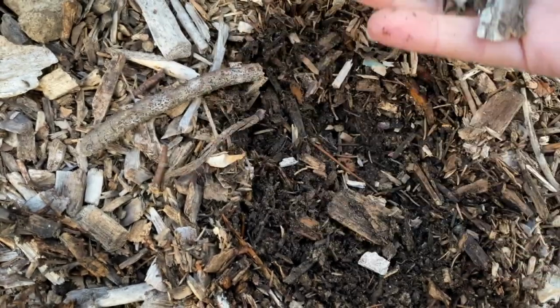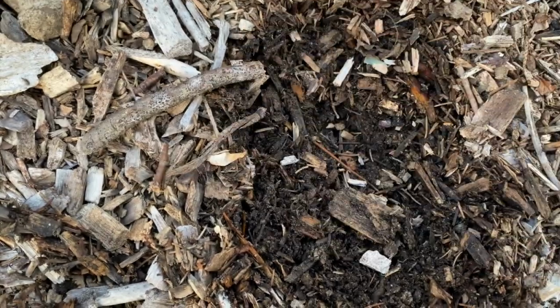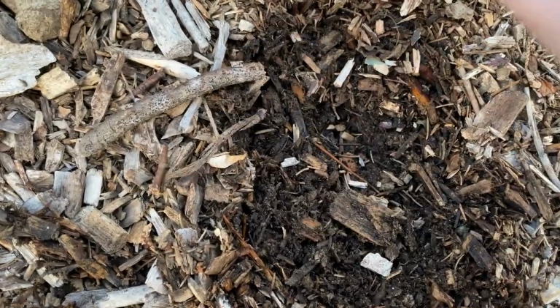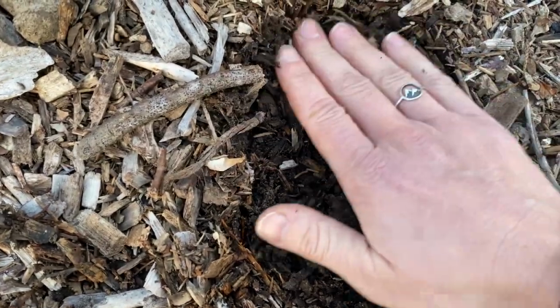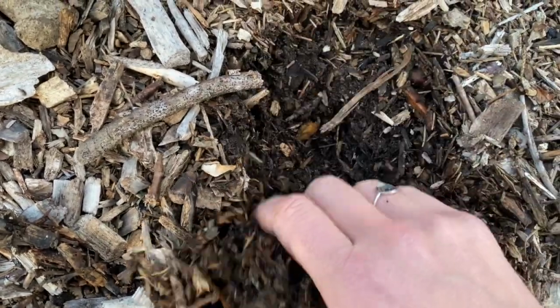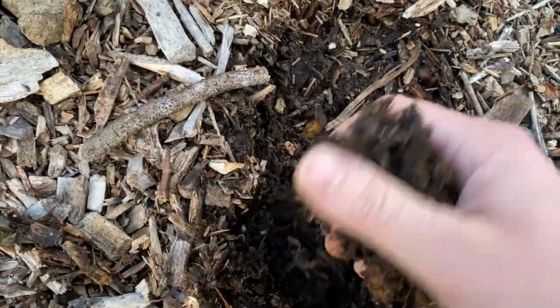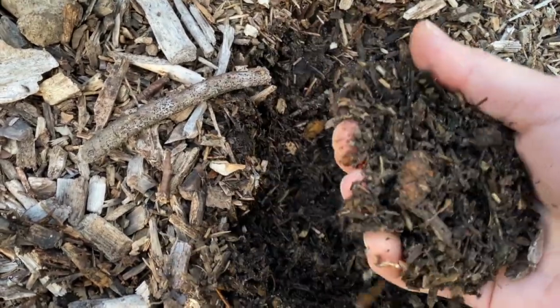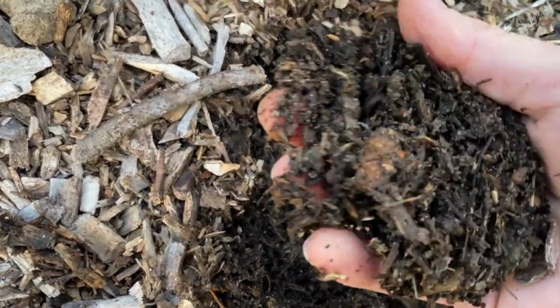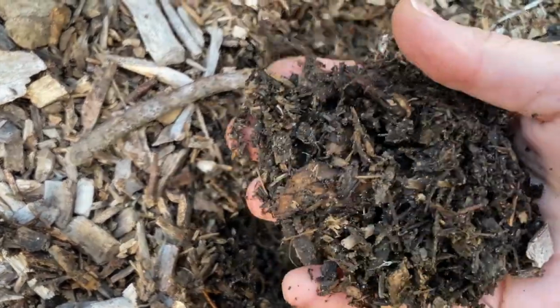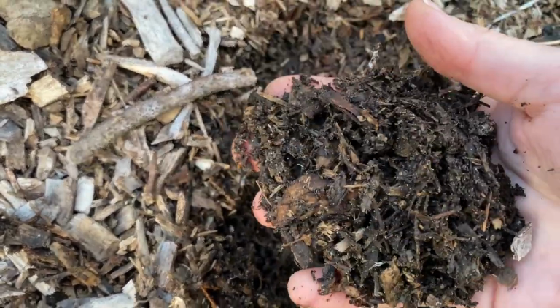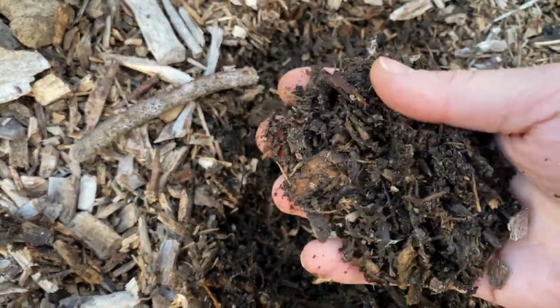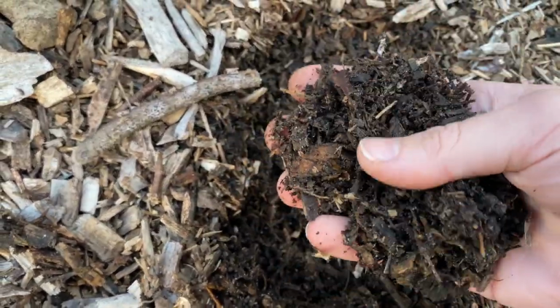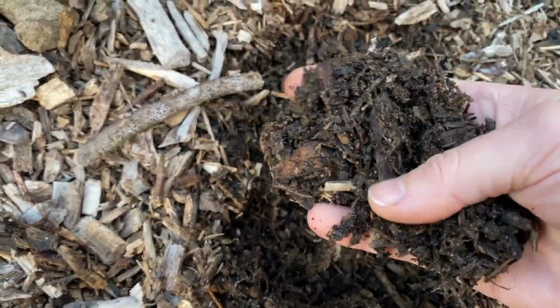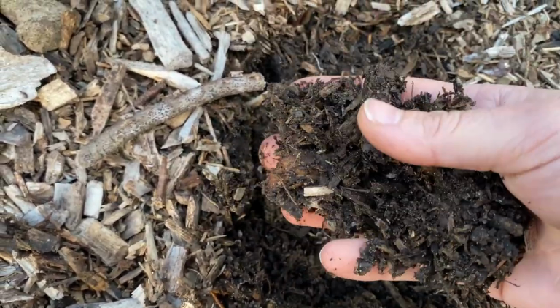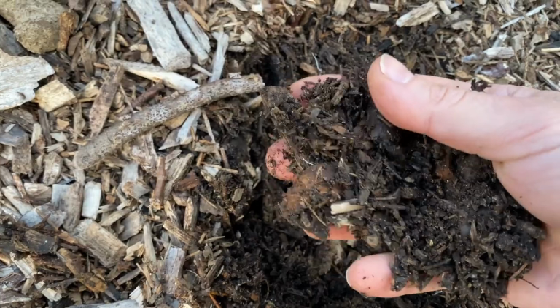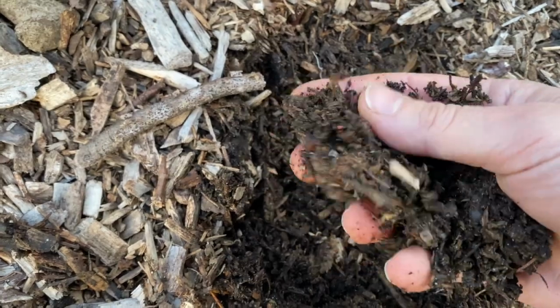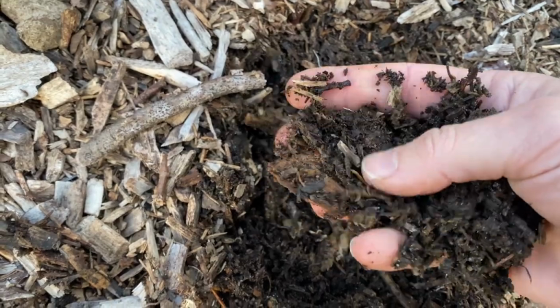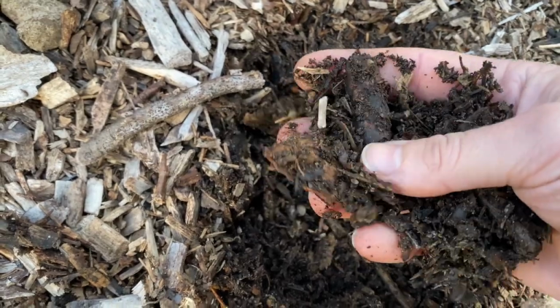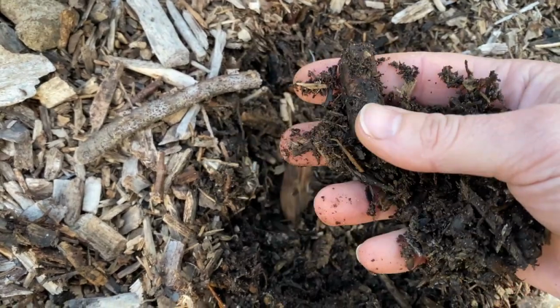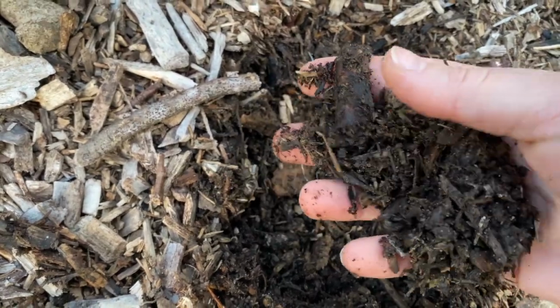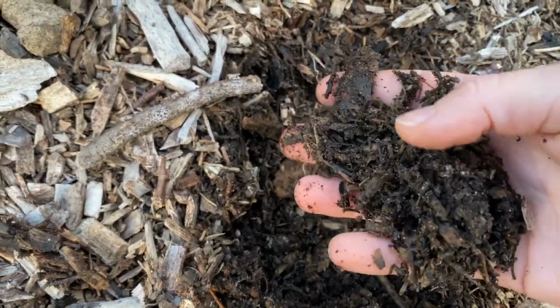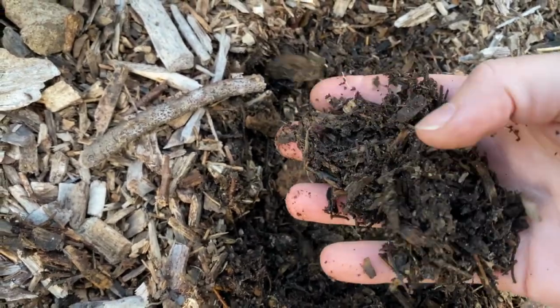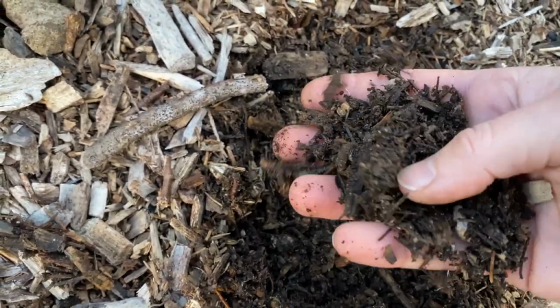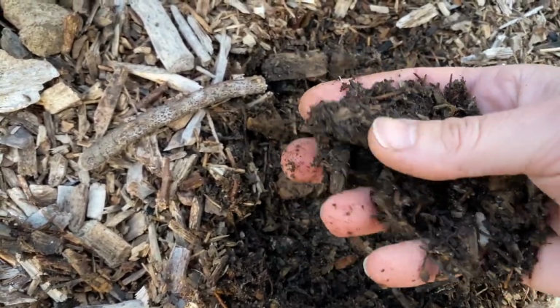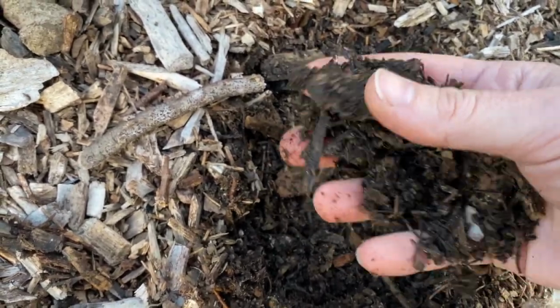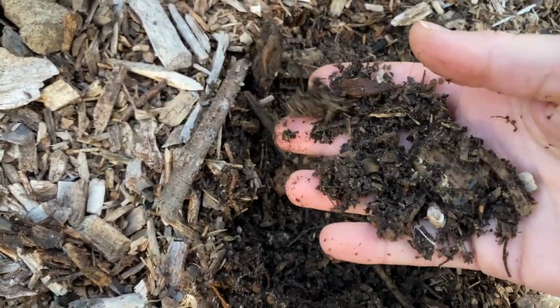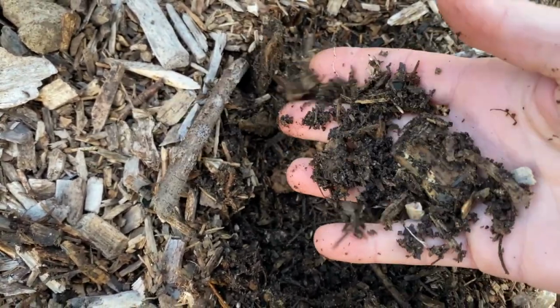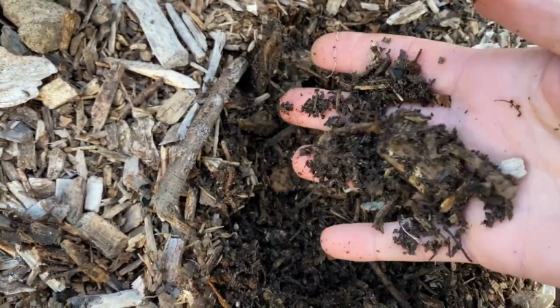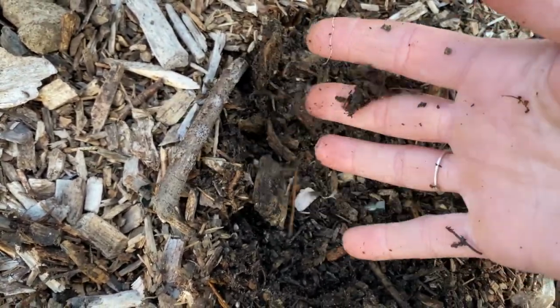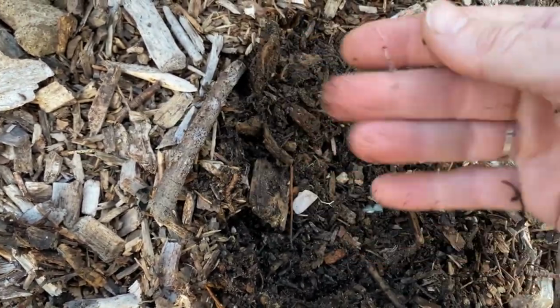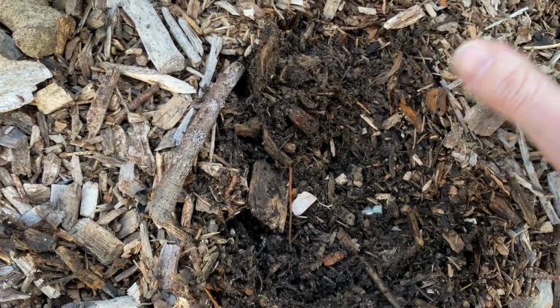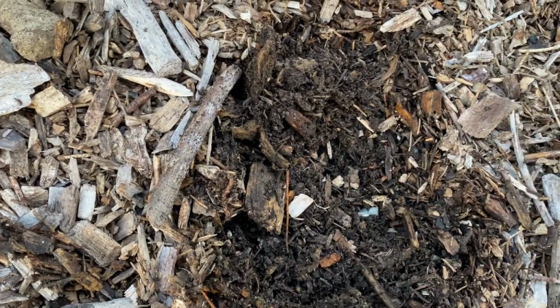By the end of this process, the aim is to have all the woody particles look more like a rich organic matter. Stay tuned for future videos on how the process is going.